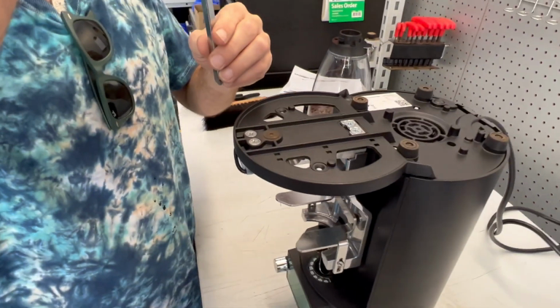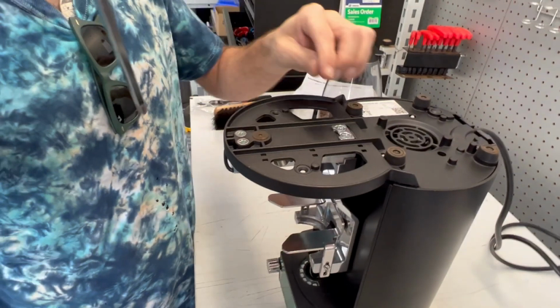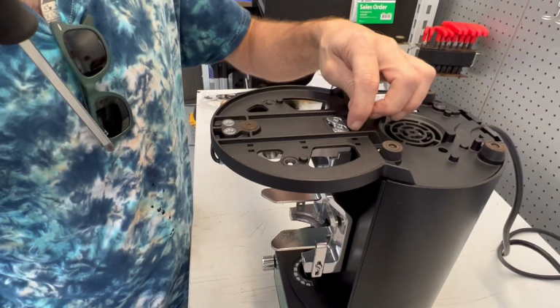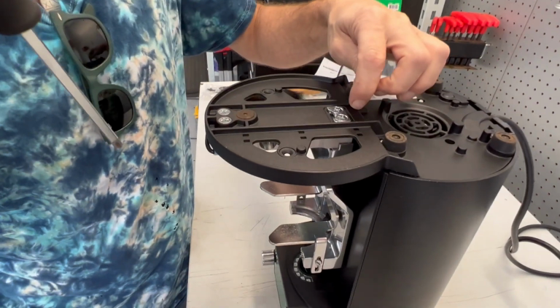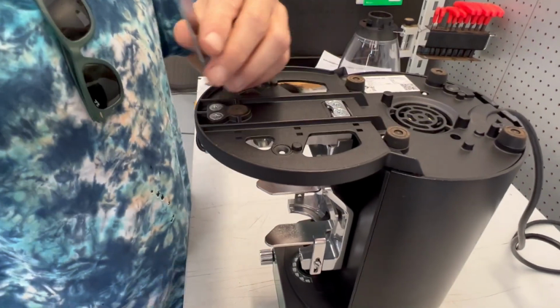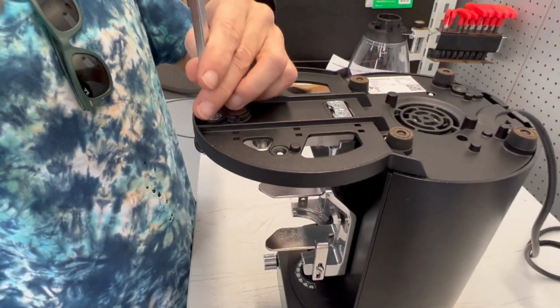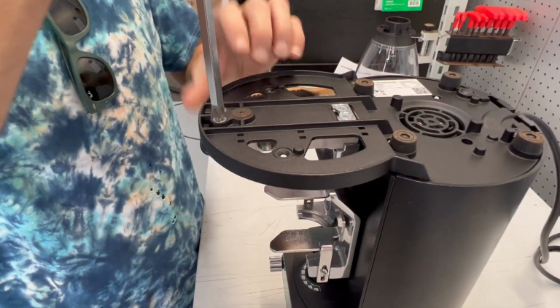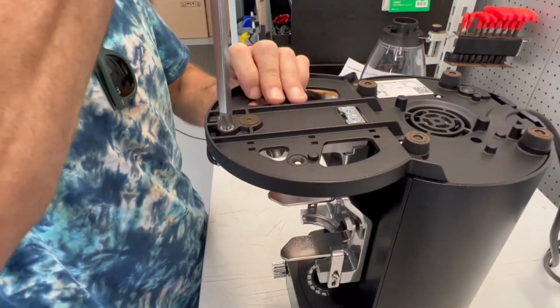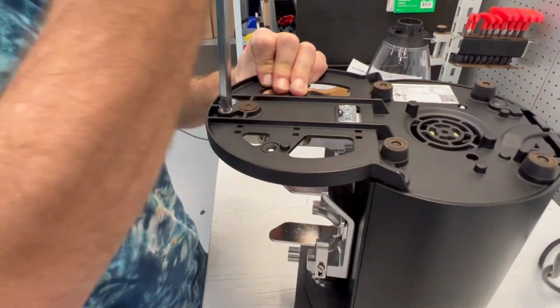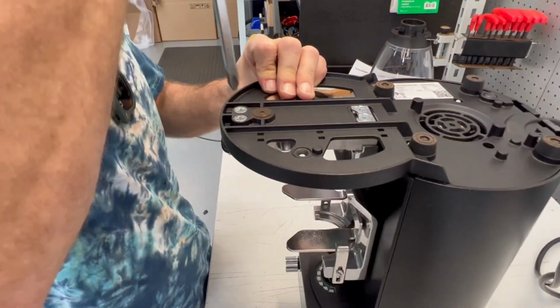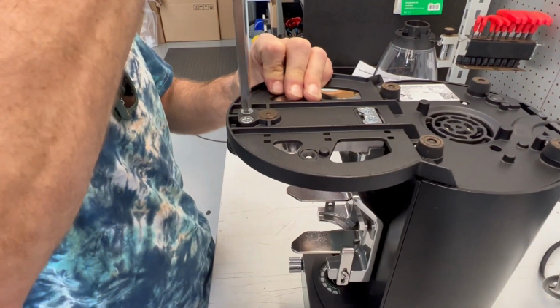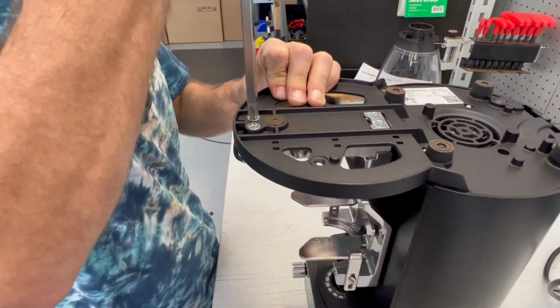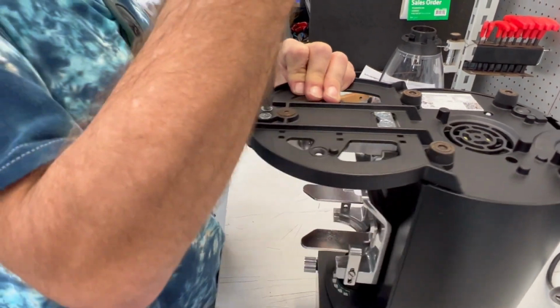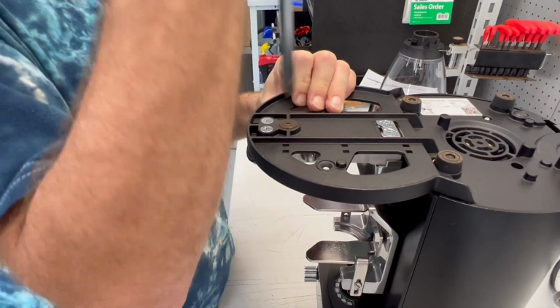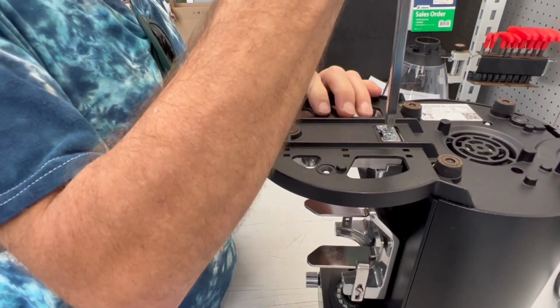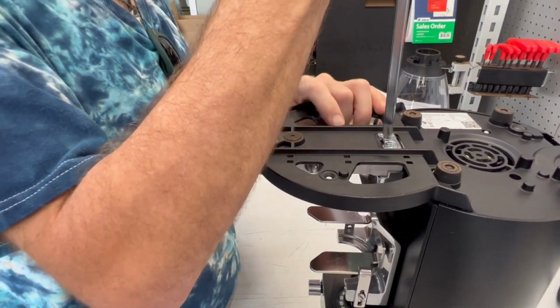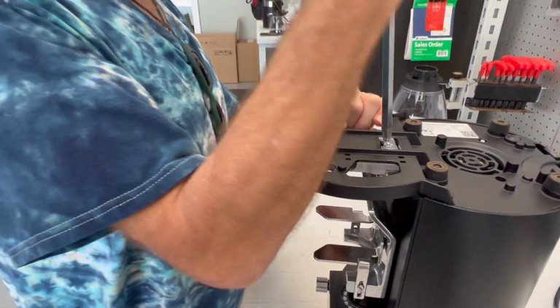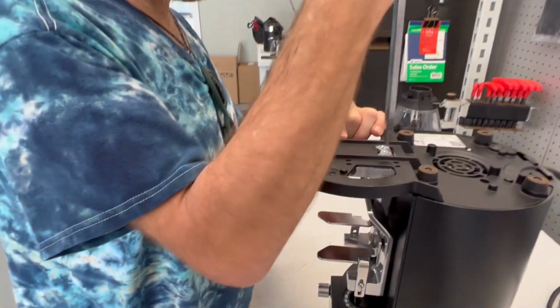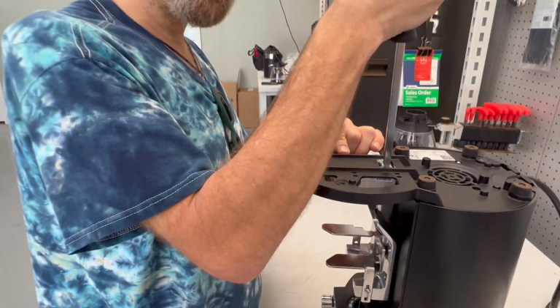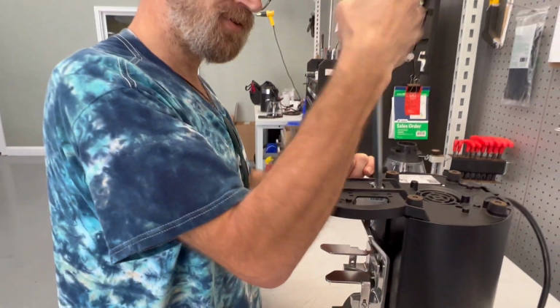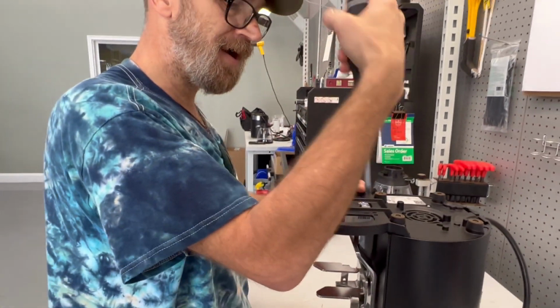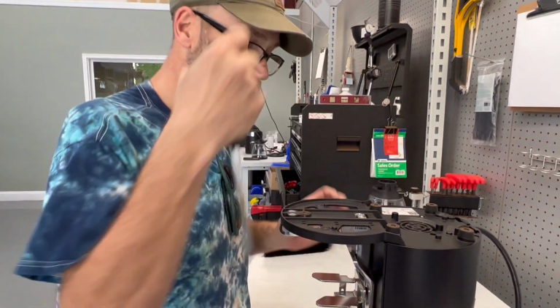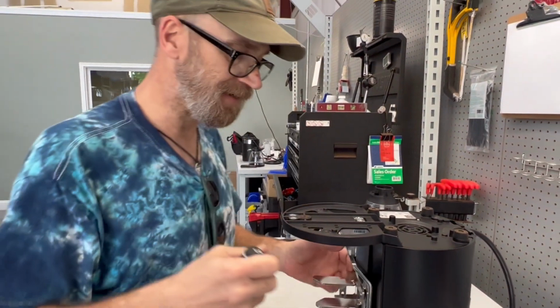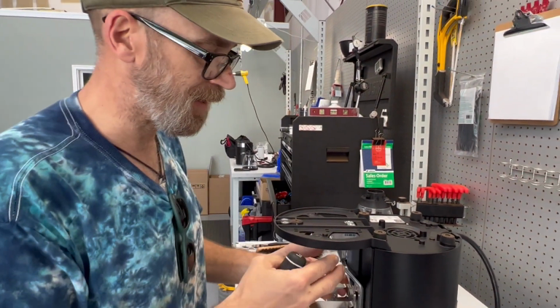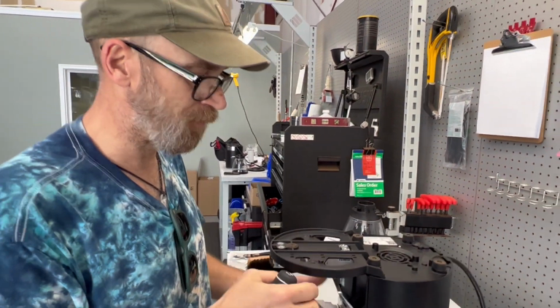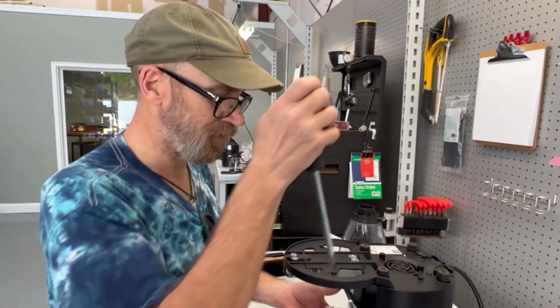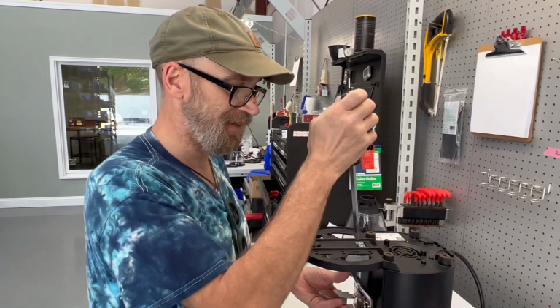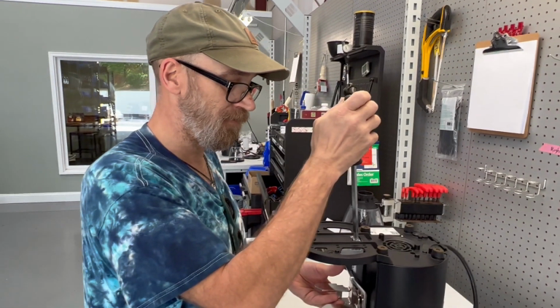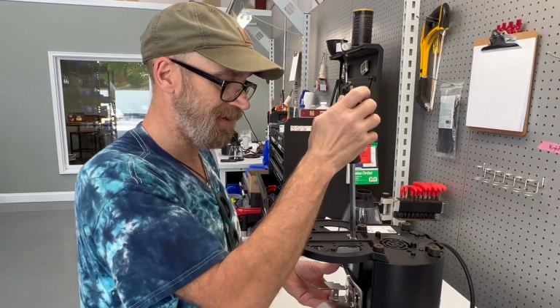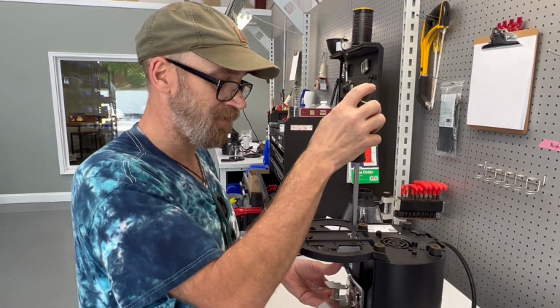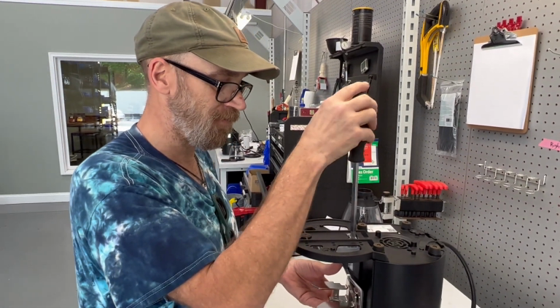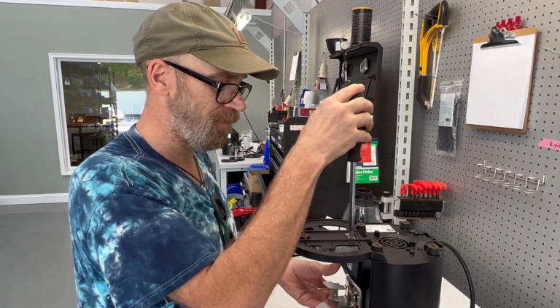The first thing I suggest is to loosen the screws just a tad to make sure they're not overly tight. Sometimes people put things together overly tight and that can cause its own problems.